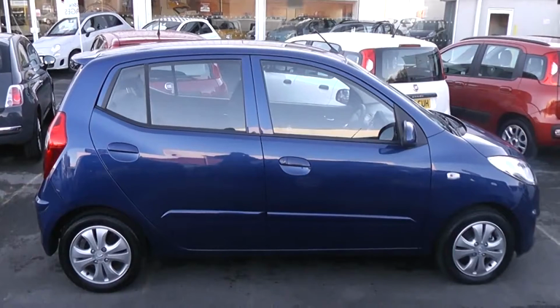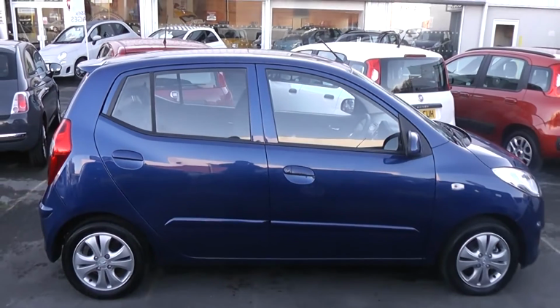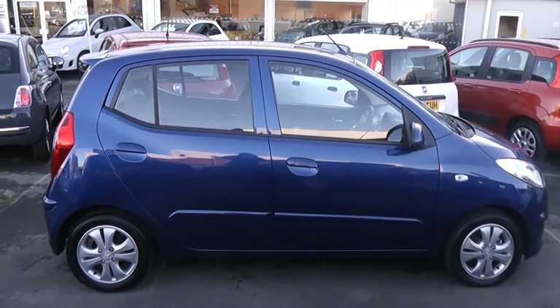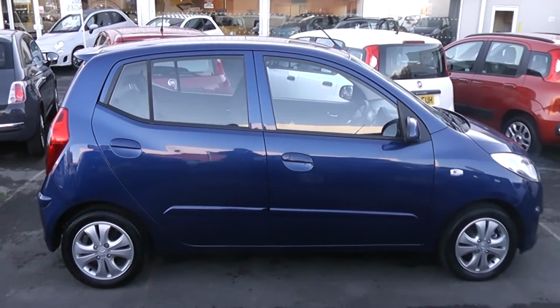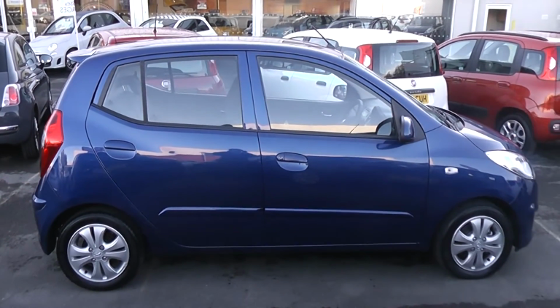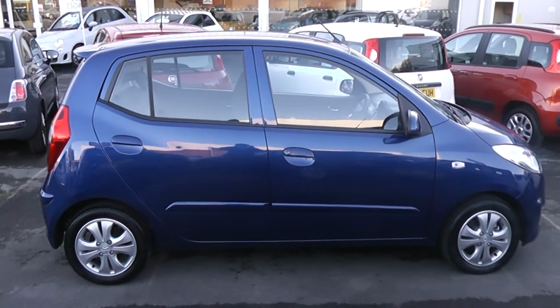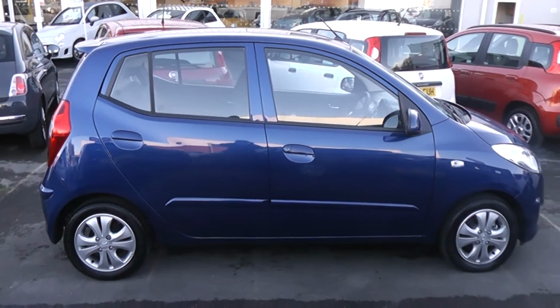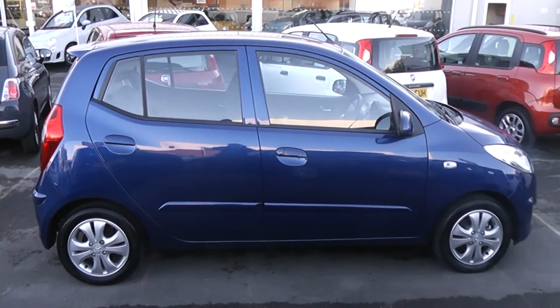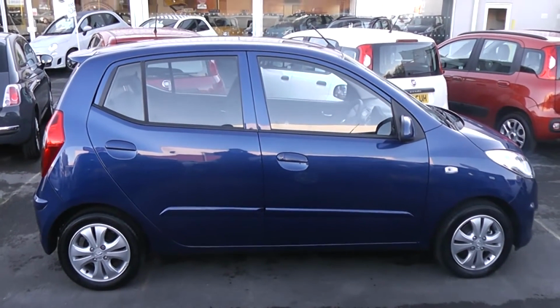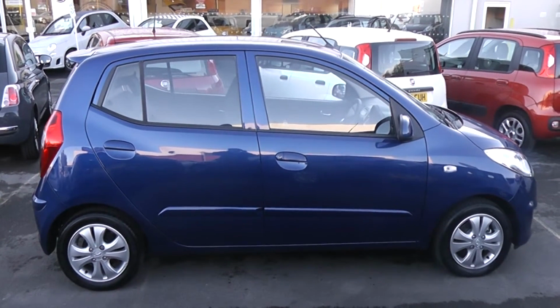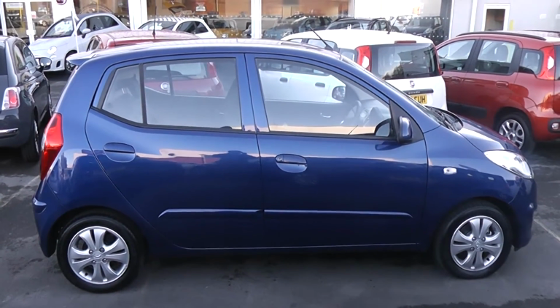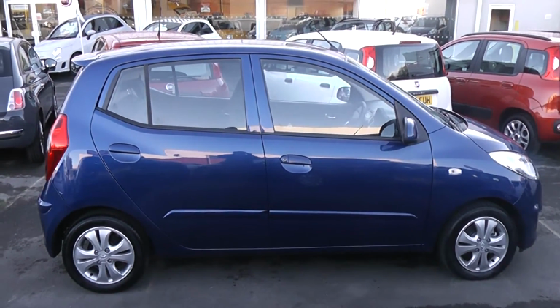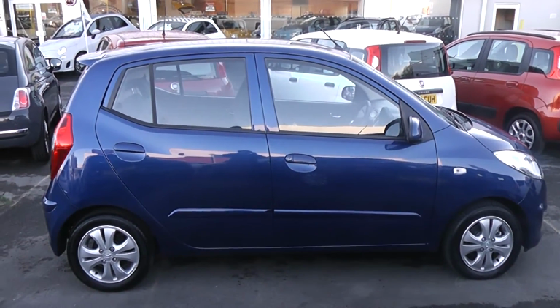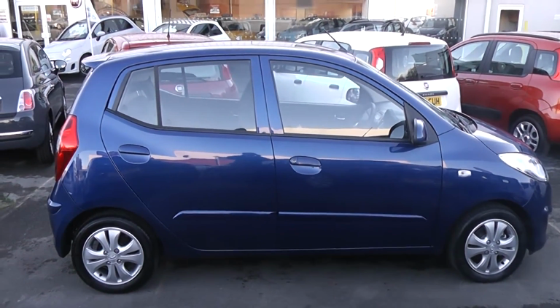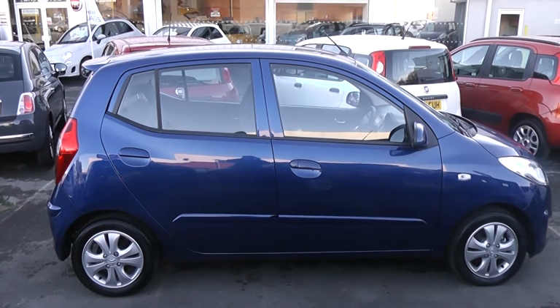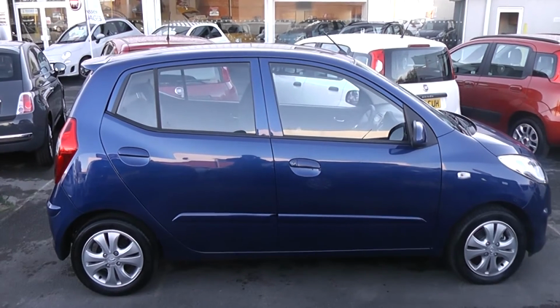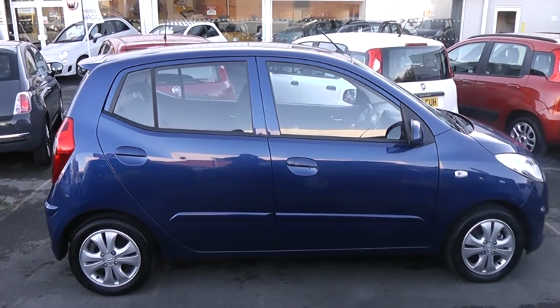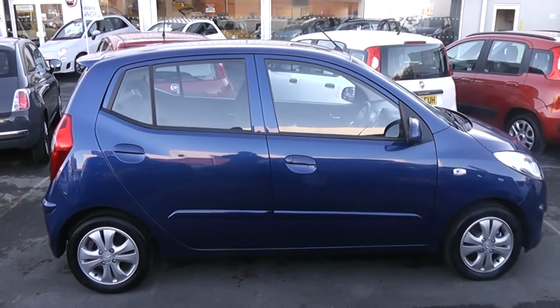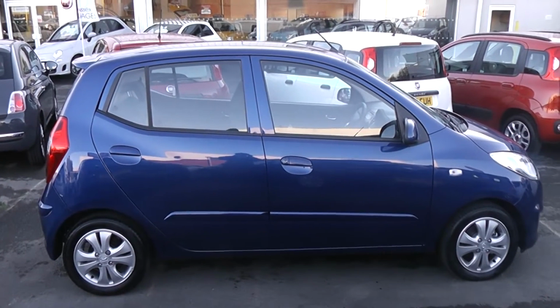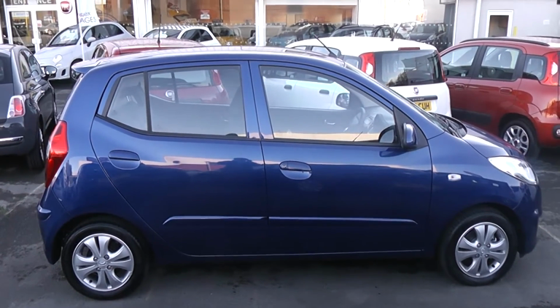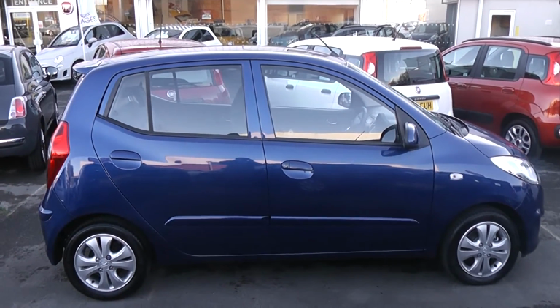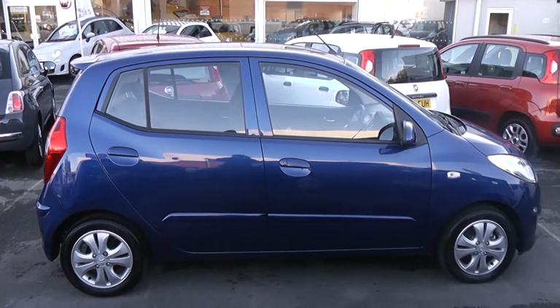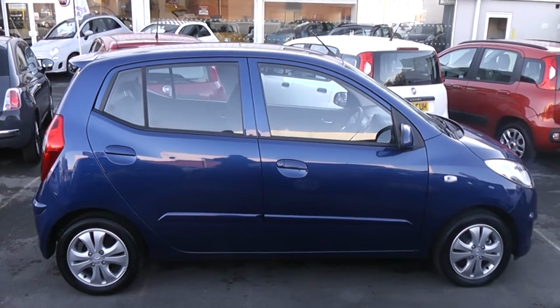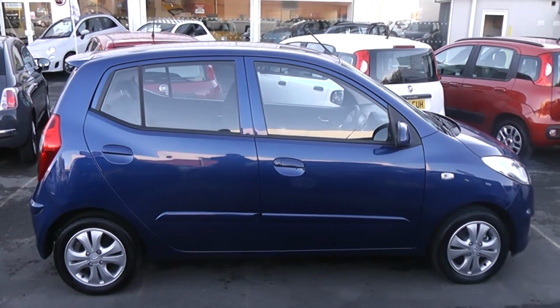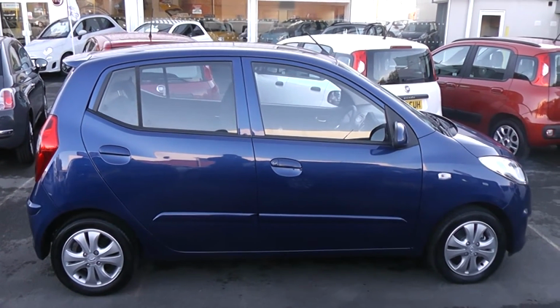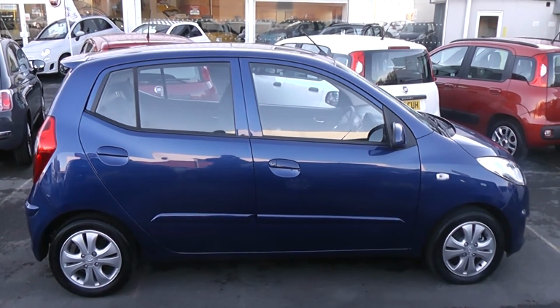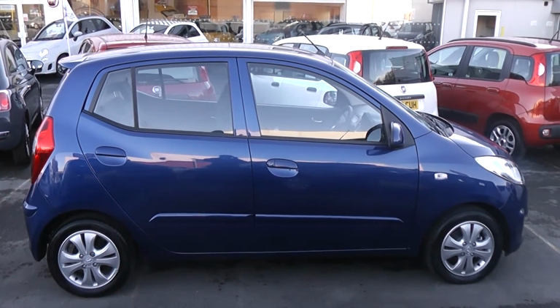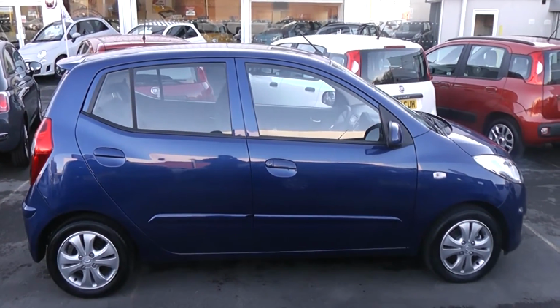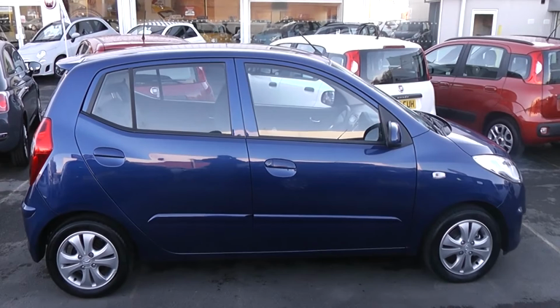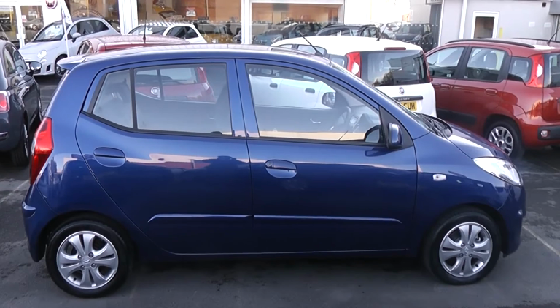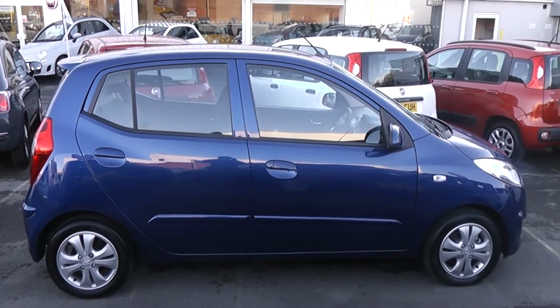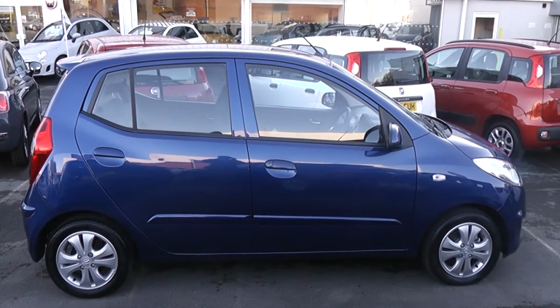Hi and welcome to Wessex Garages Gloucester. The car we look at today is the Hyundai i10 Style. The car has a 1.2 litre petrol engine, a manual transmission, and comes as a 5-door finished in blue paint.